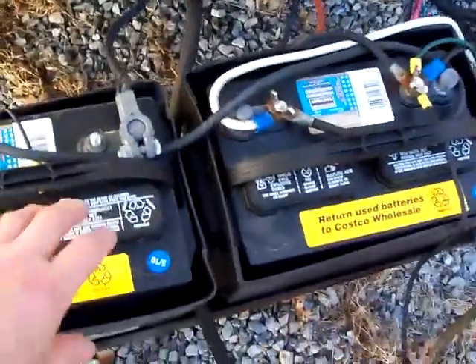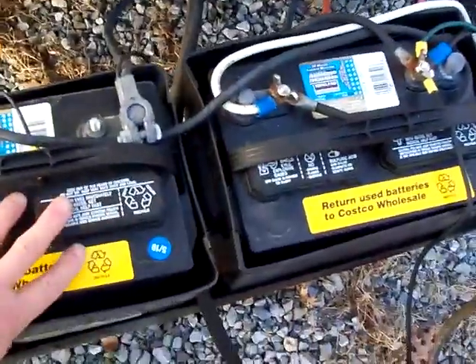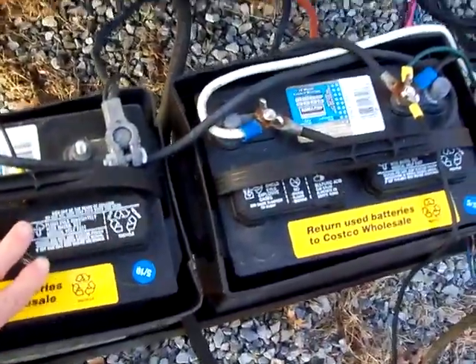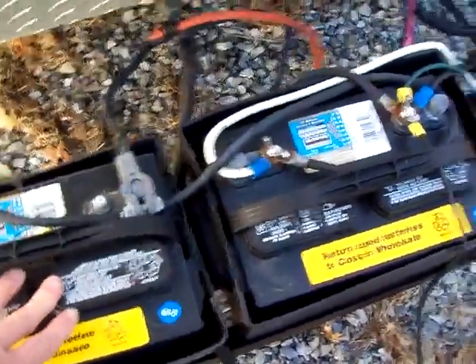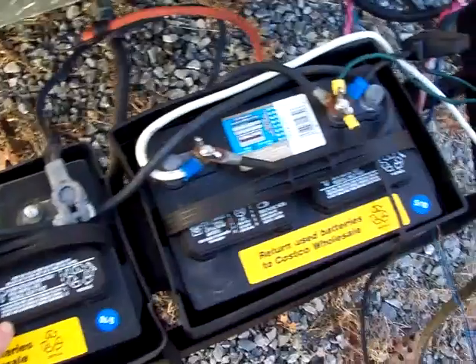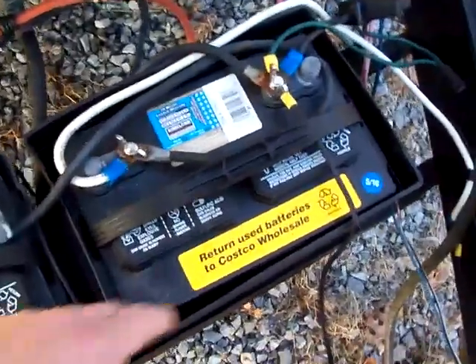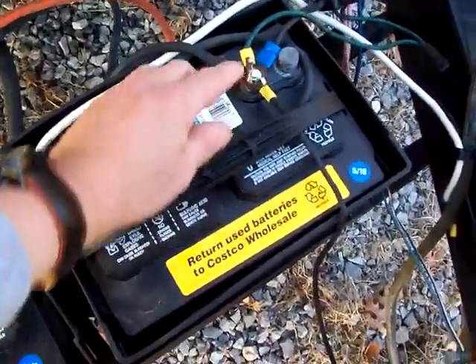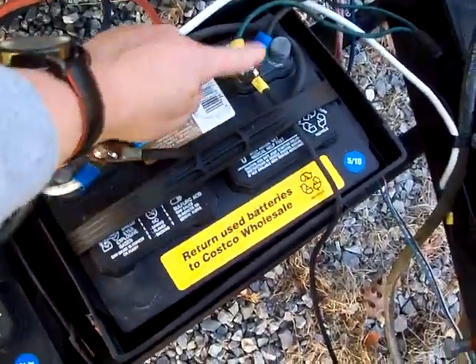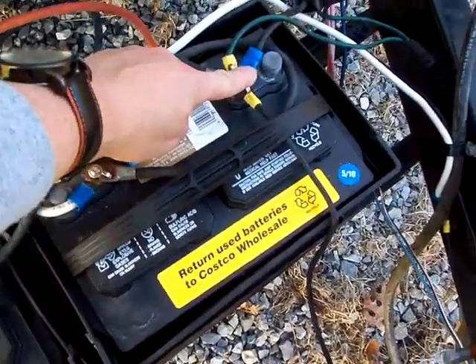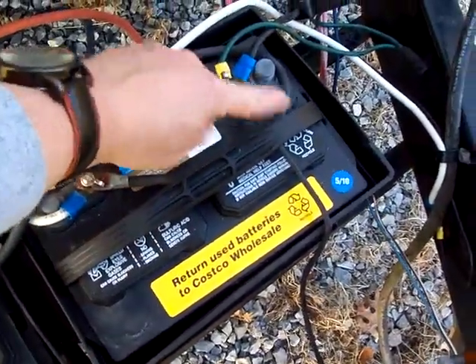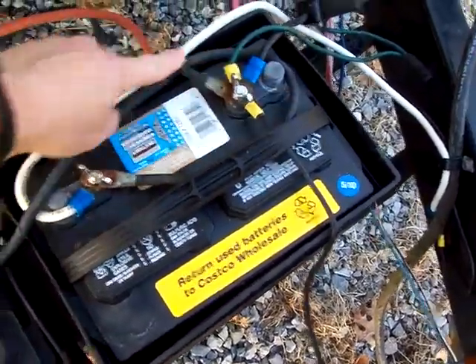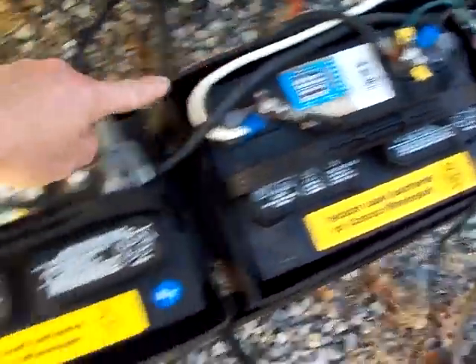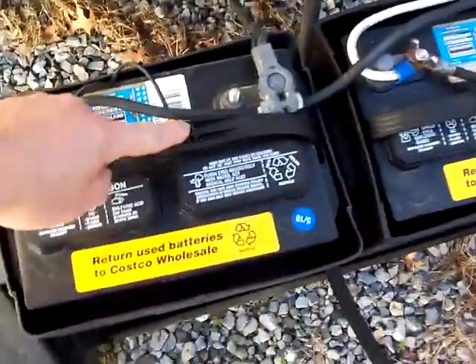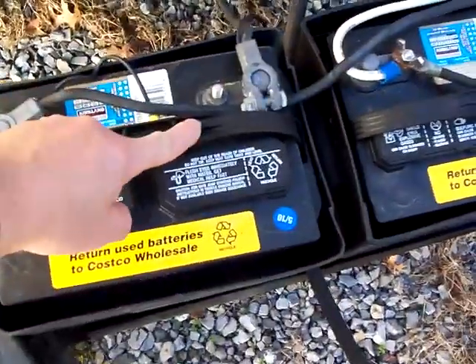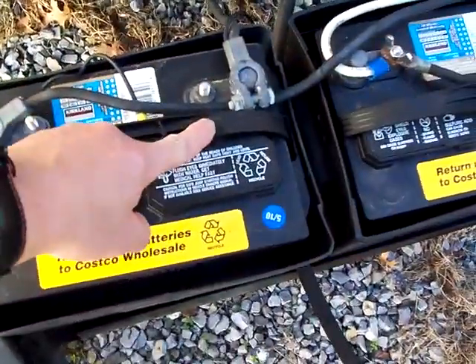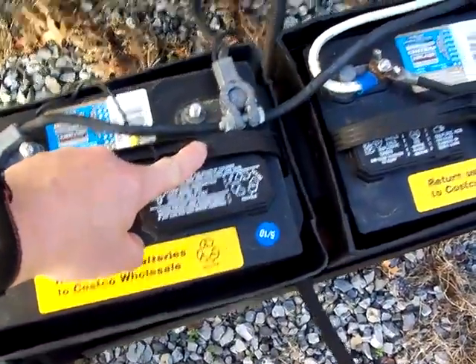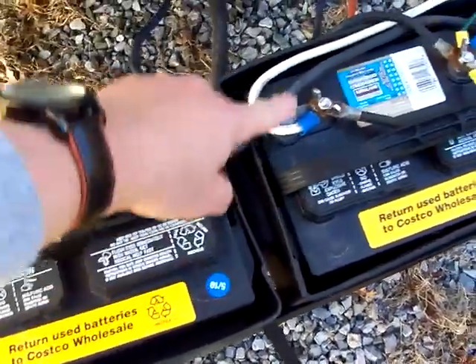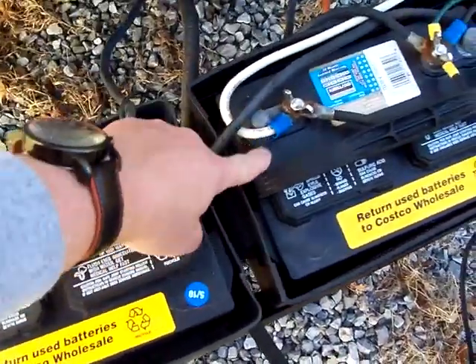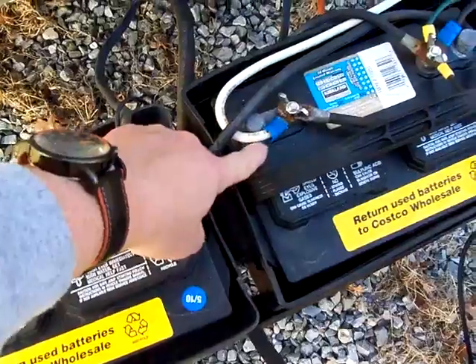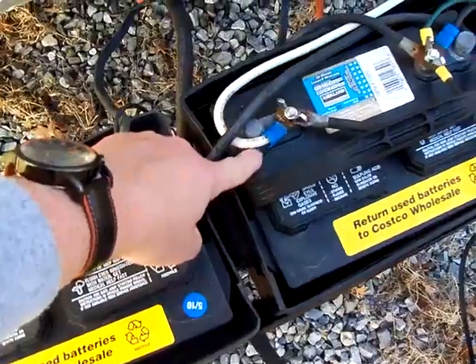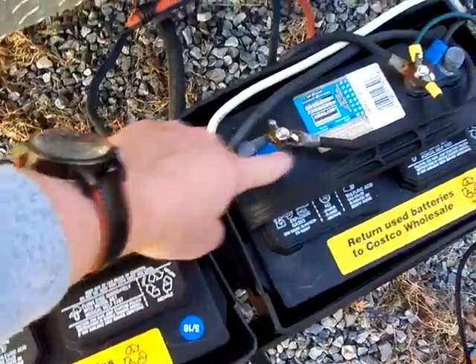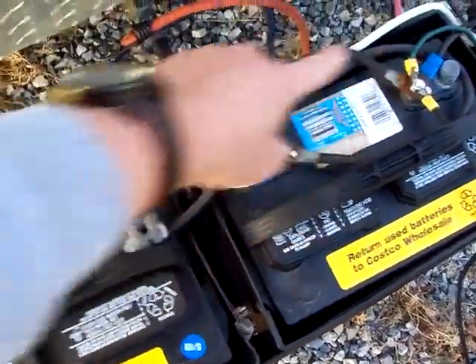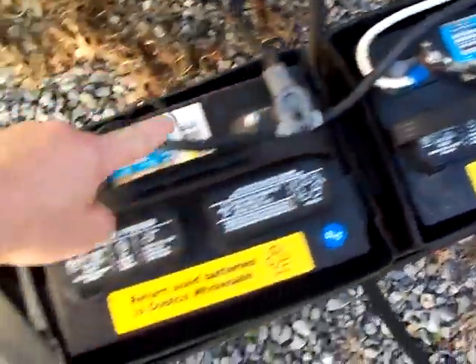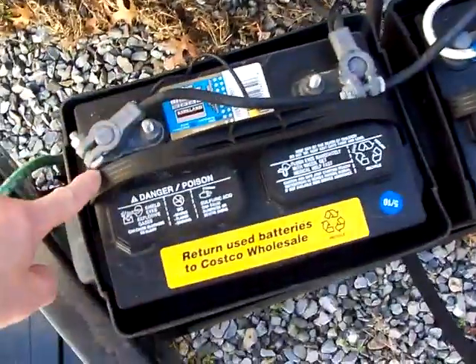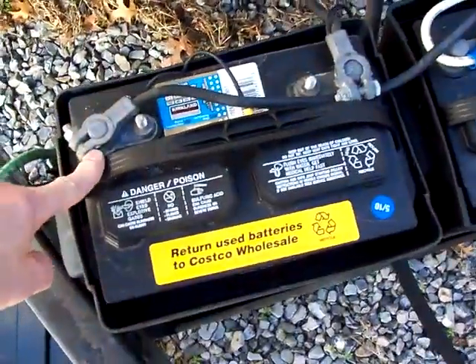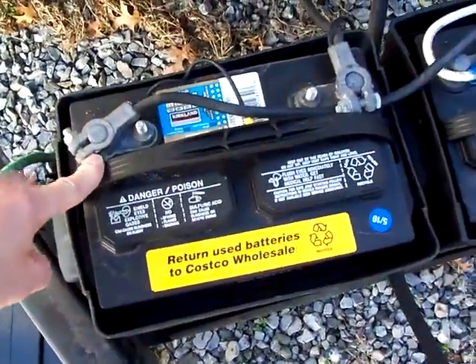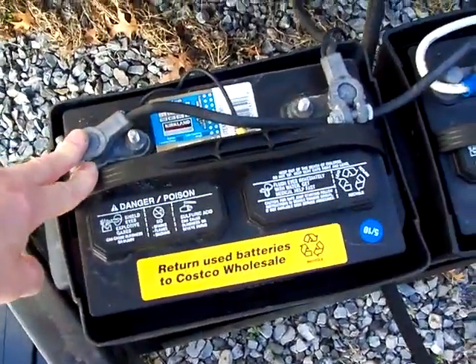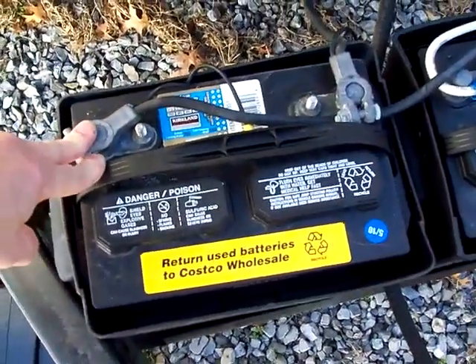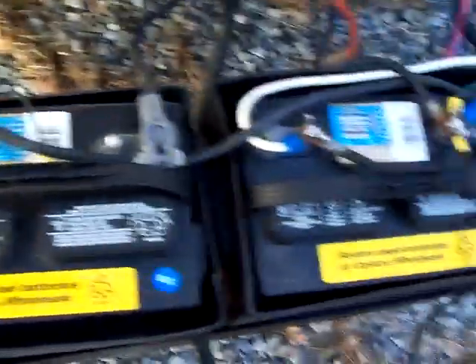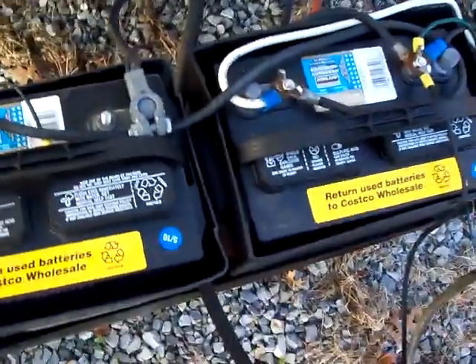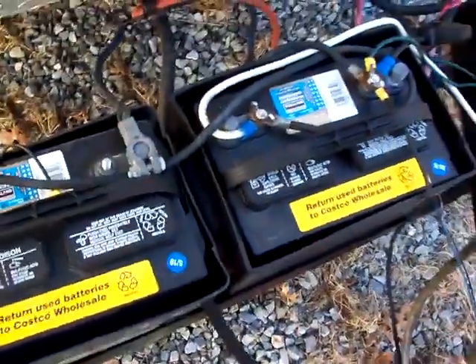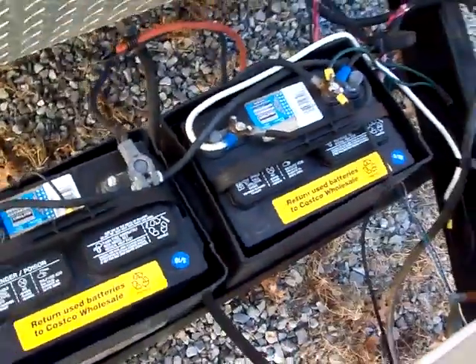And that's how you do the two. Positive connected to positive on your second. Negative connected to negative on your second one. And that's all there is to it.